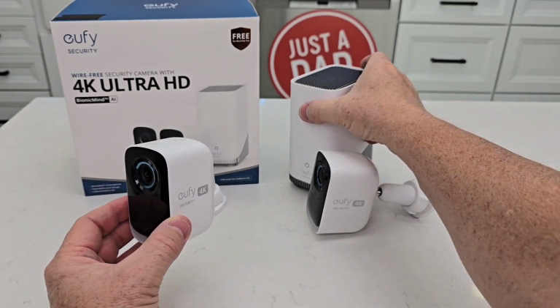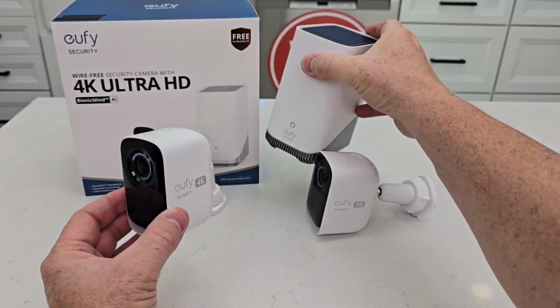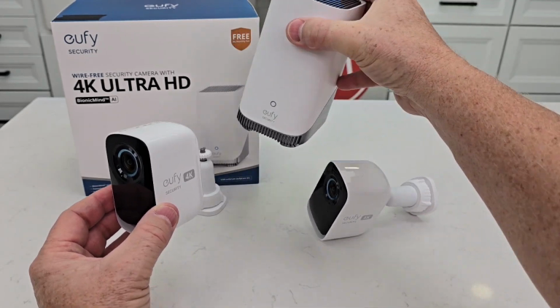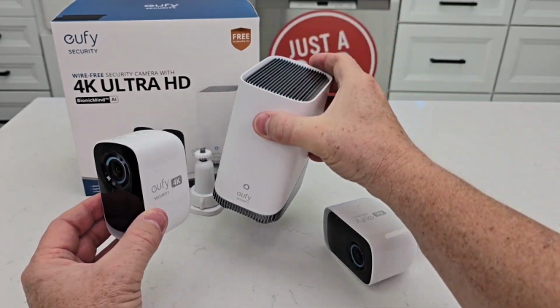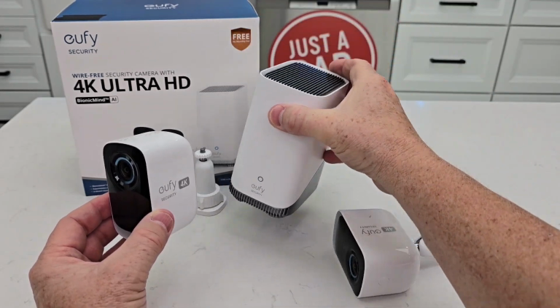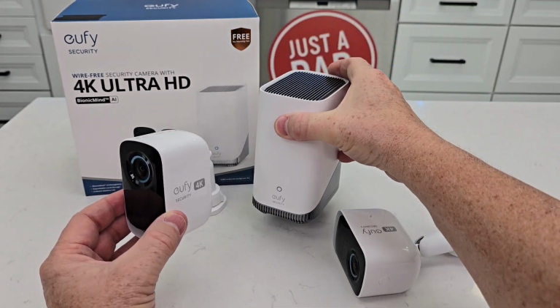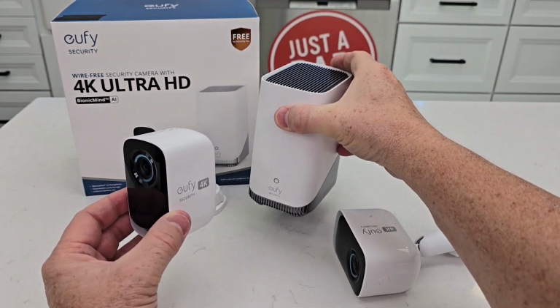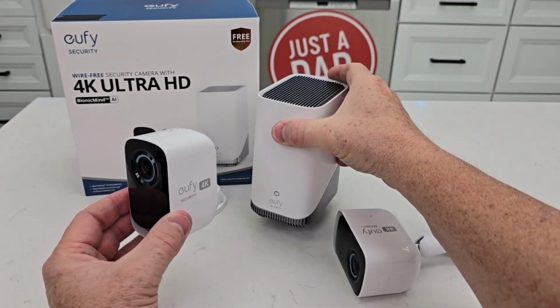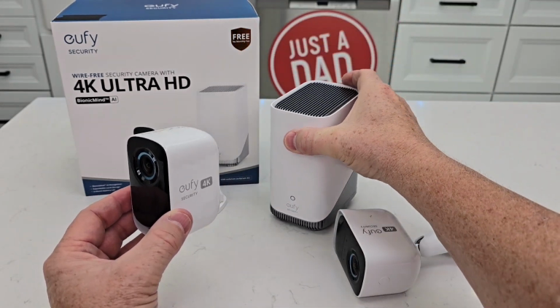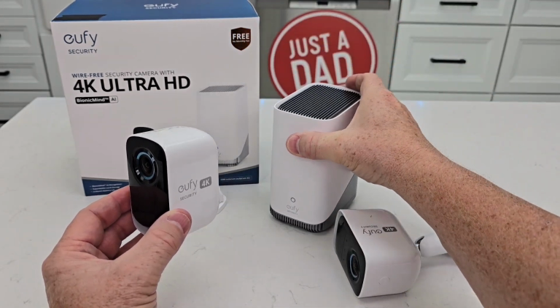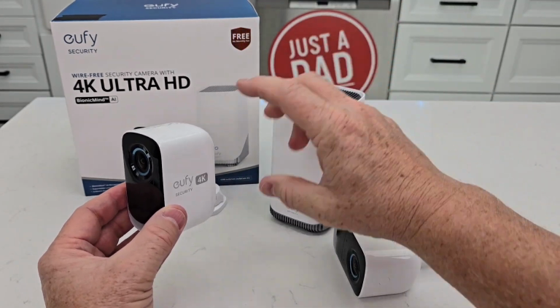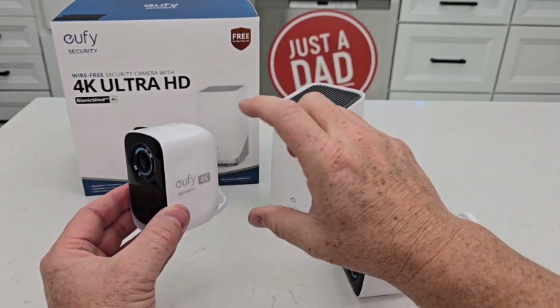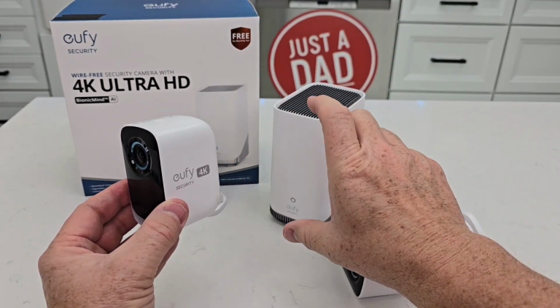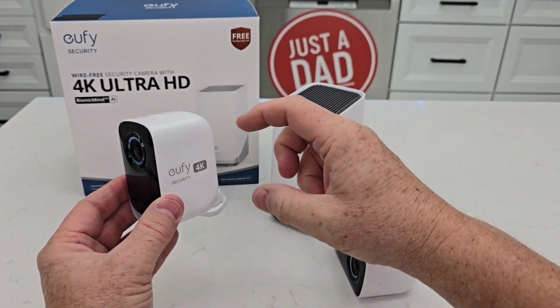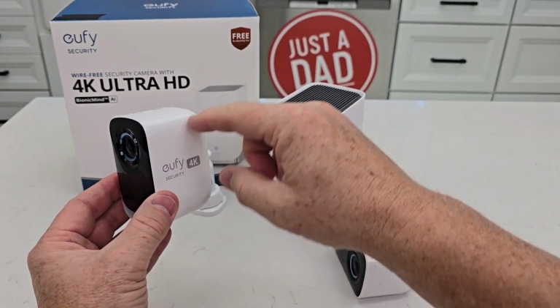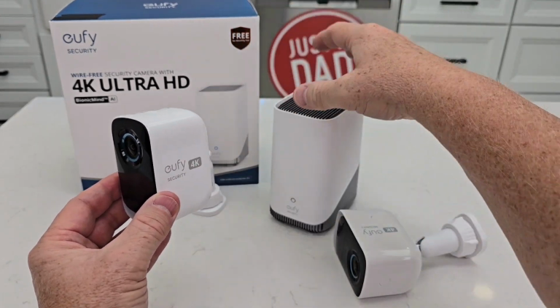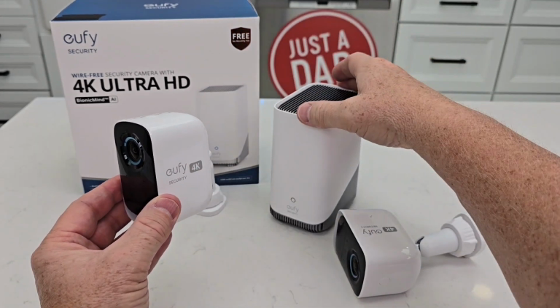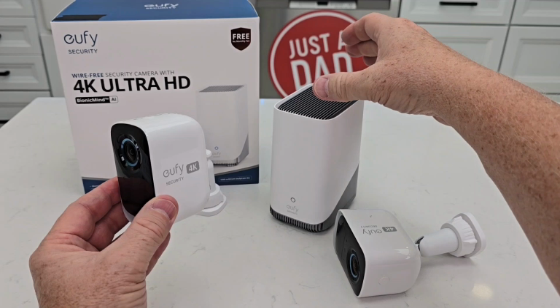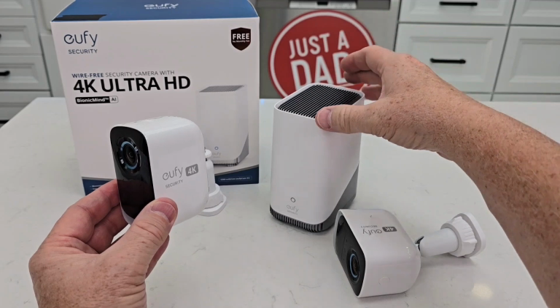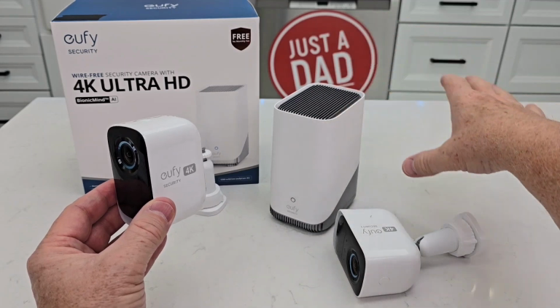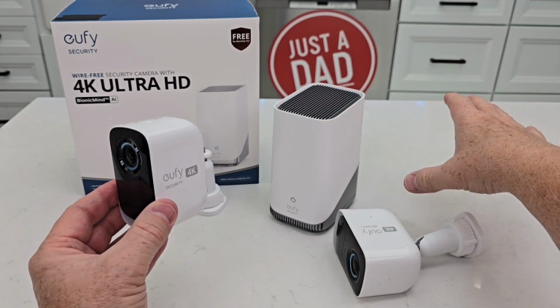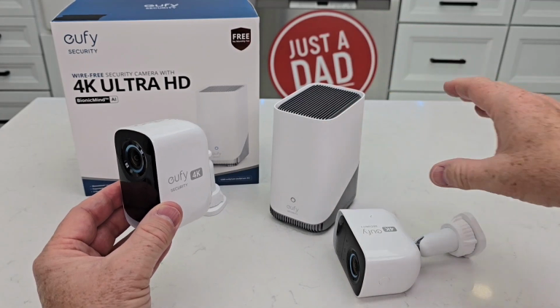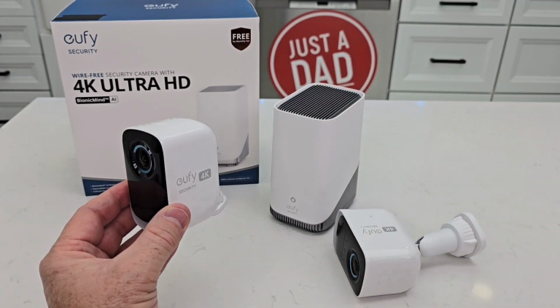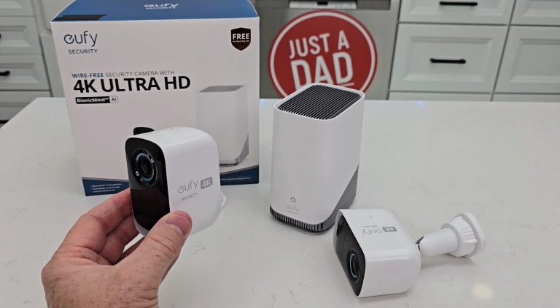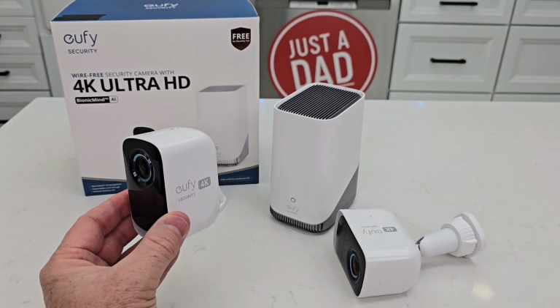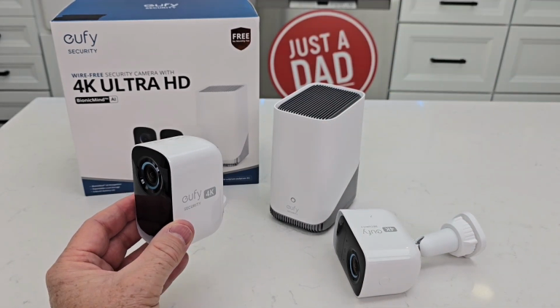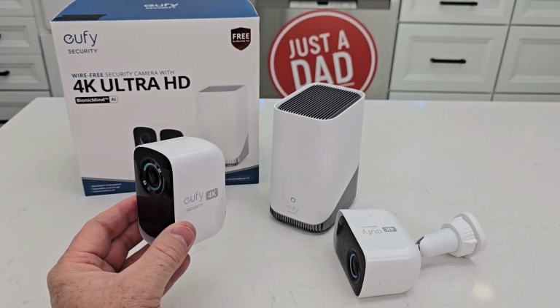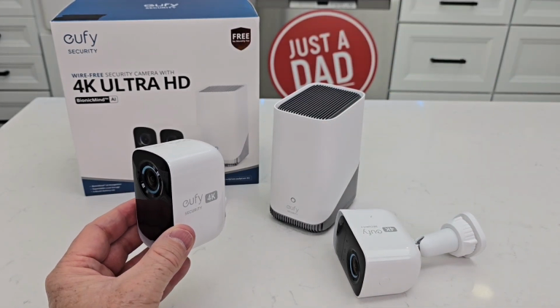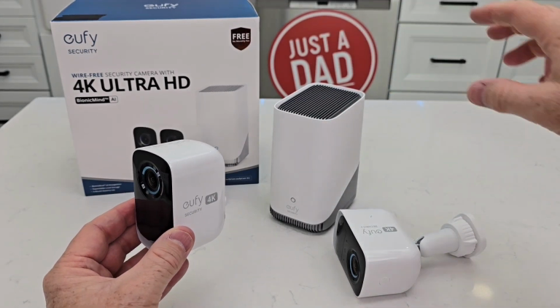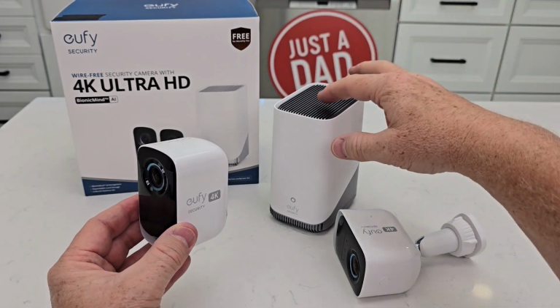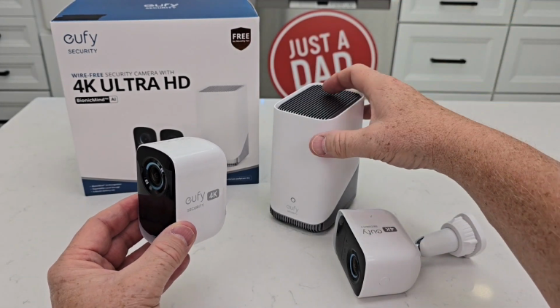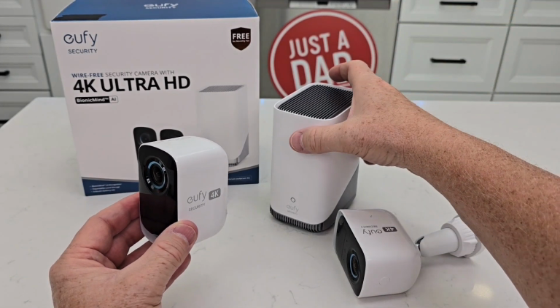You do have to have a home base 3 in order for these to work. These connect to the home base, and the home base connects to your internet. And that leads me to reason number two.